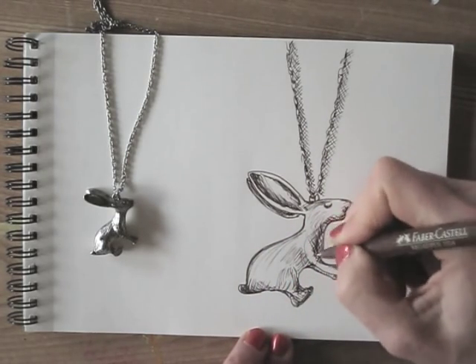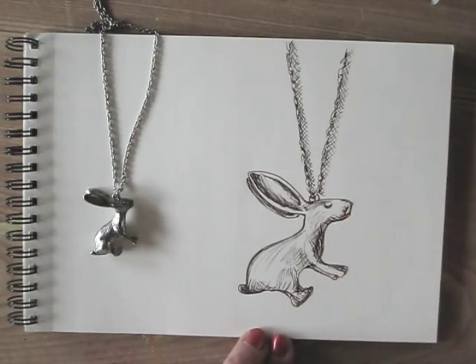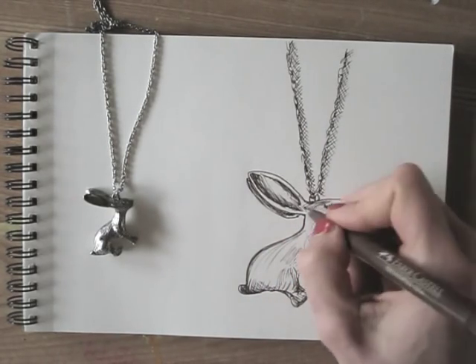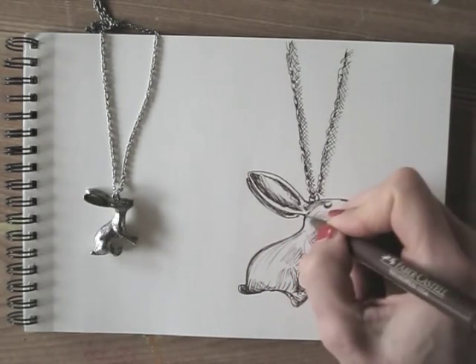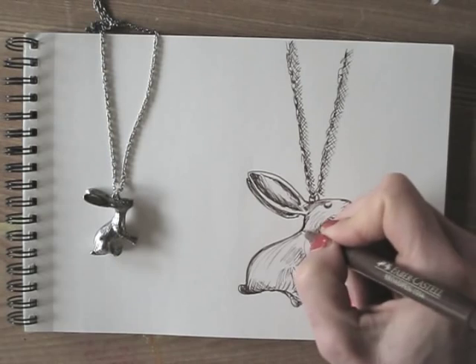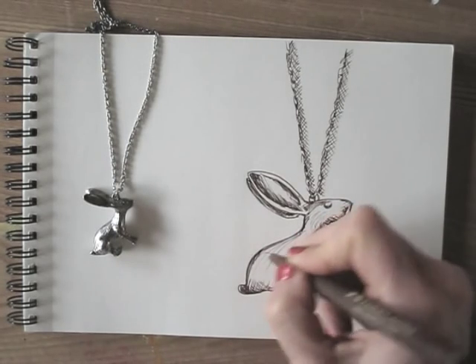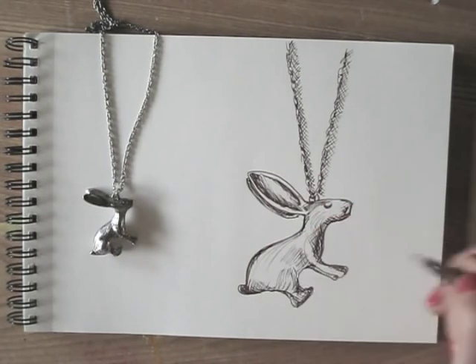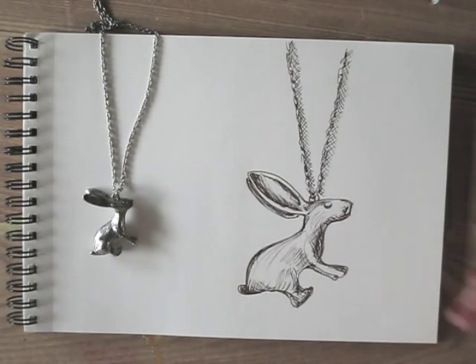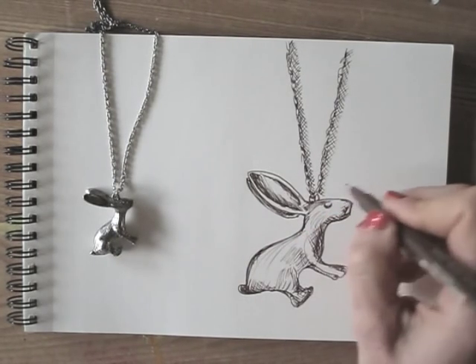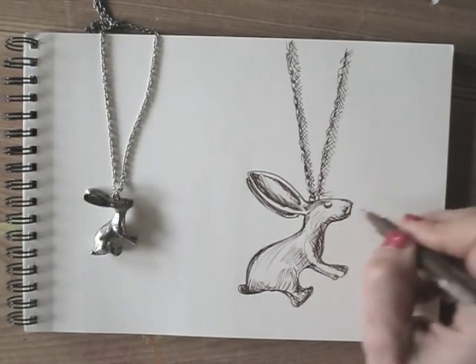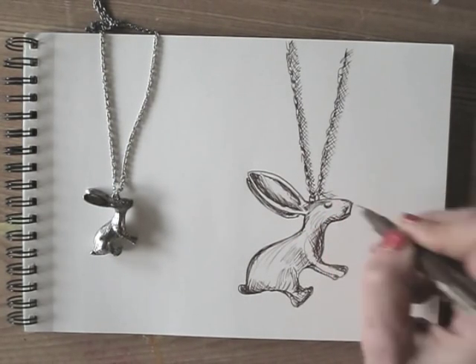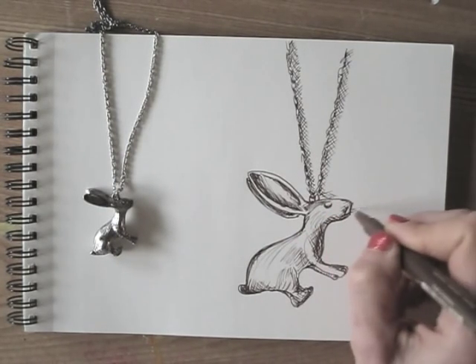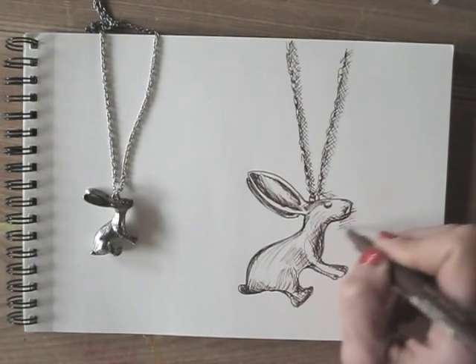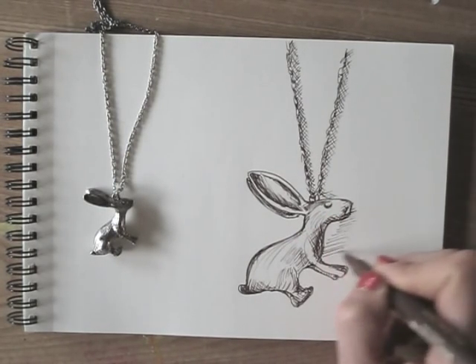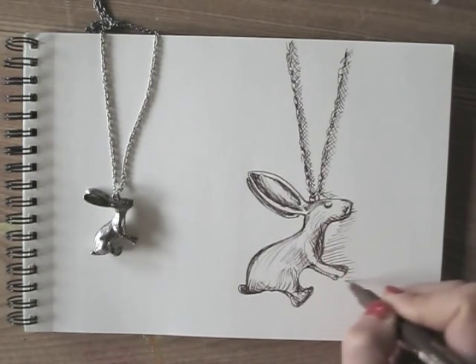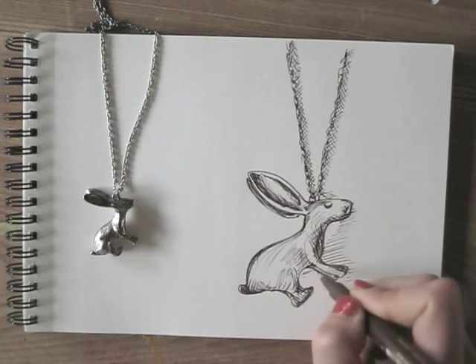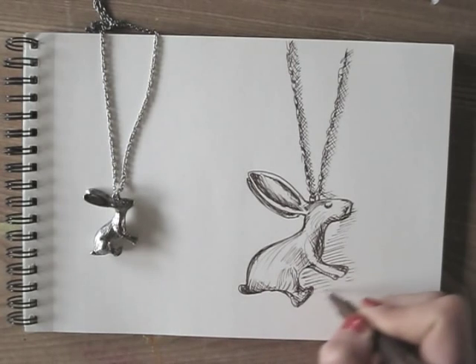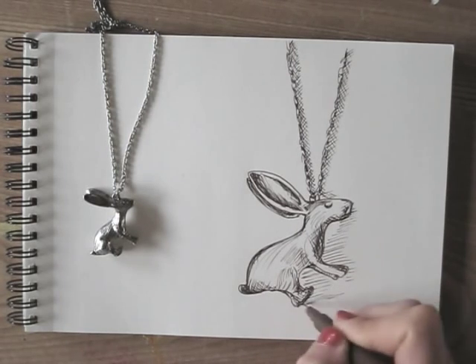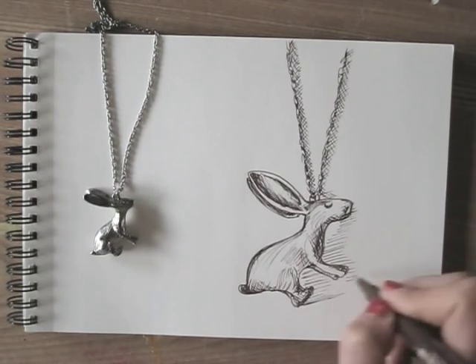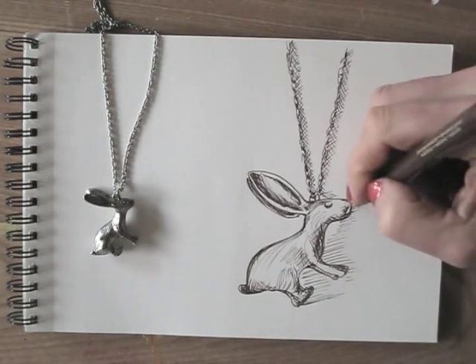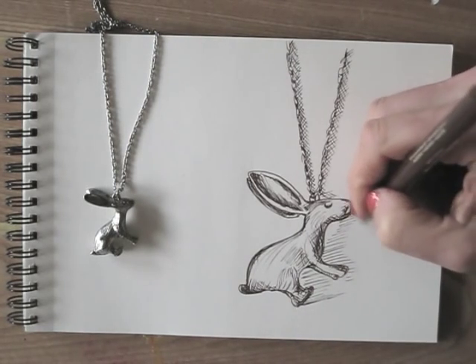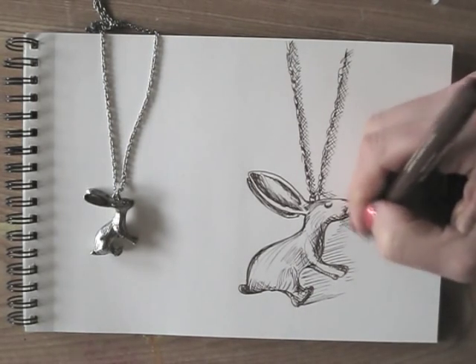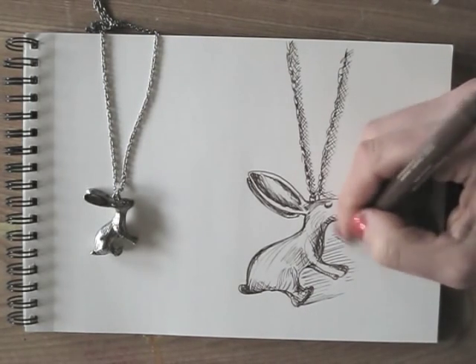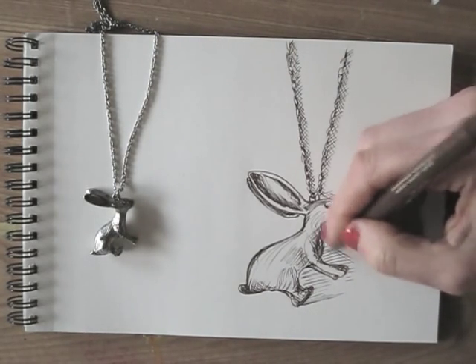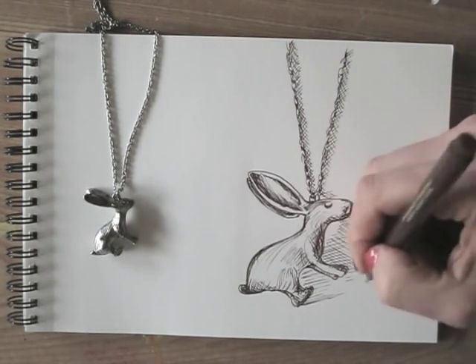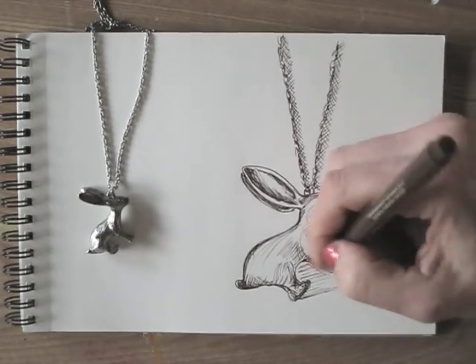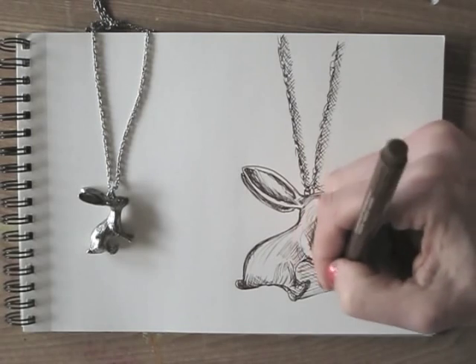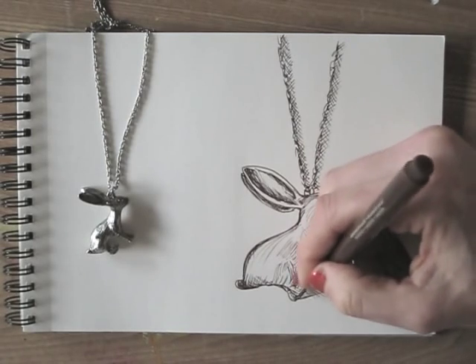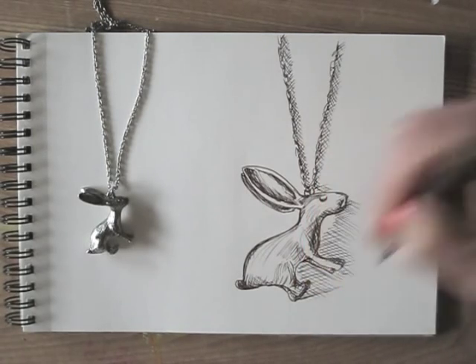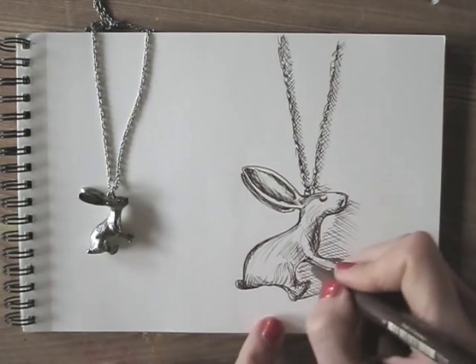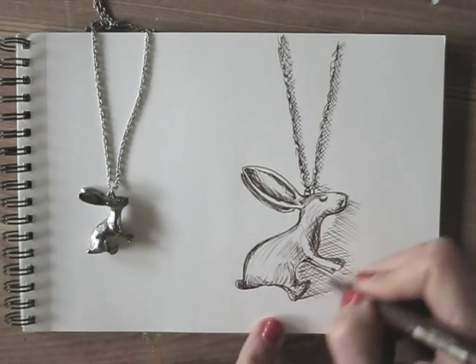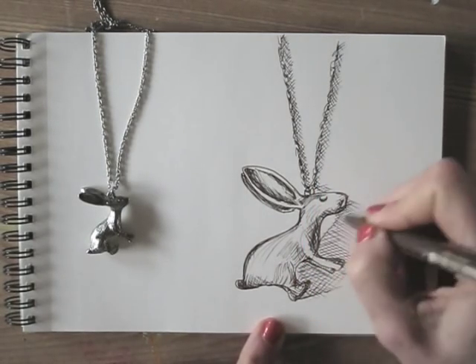I'll be honest with you — I think the drawing looks more like a dead rabbit instead of the cute one on the necklace. But there's no need to beat myself up about it. At least I squeezed in a sketch into my busy schedule today. It took me six minutes.